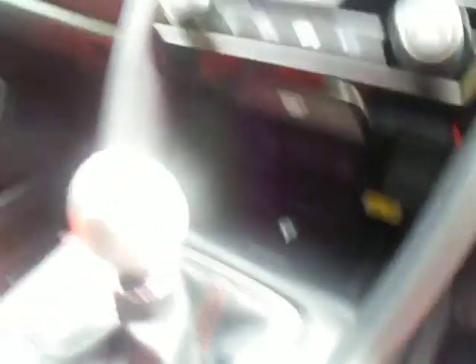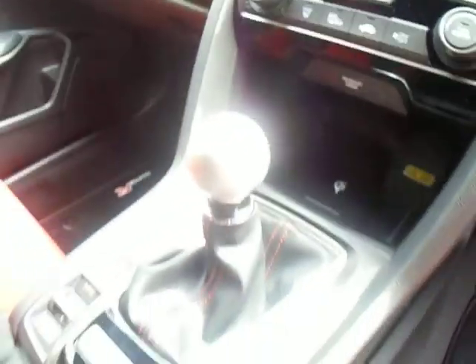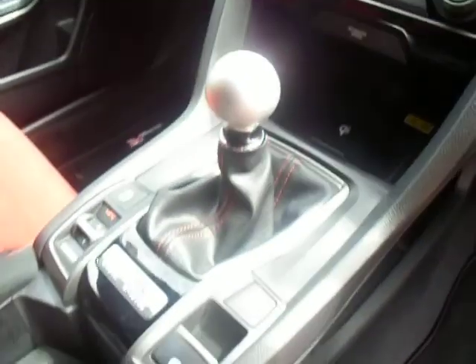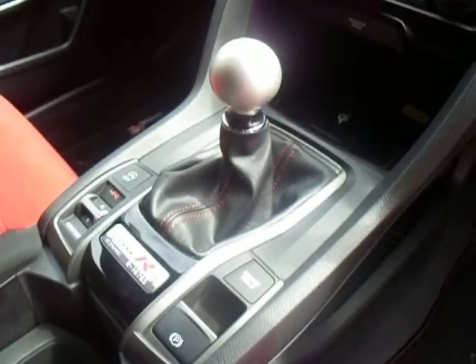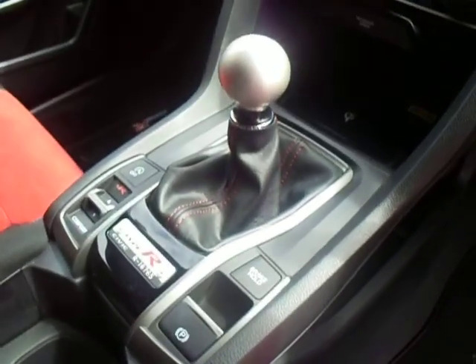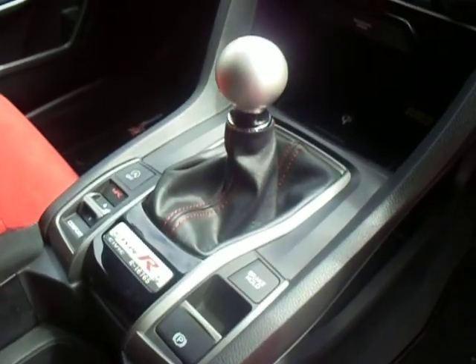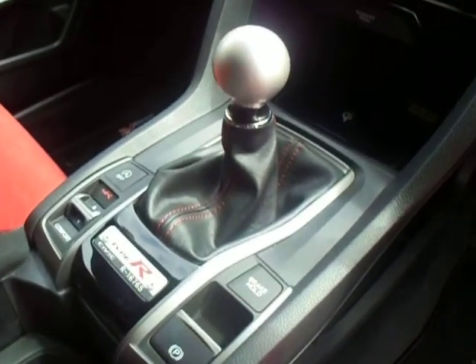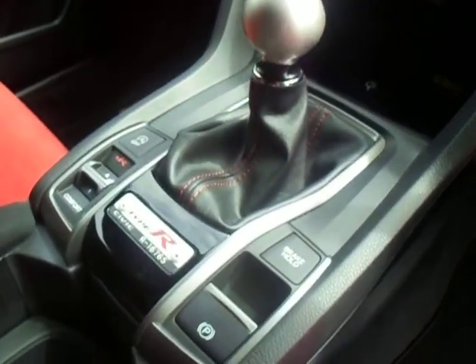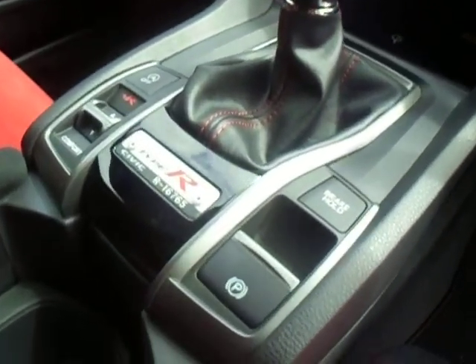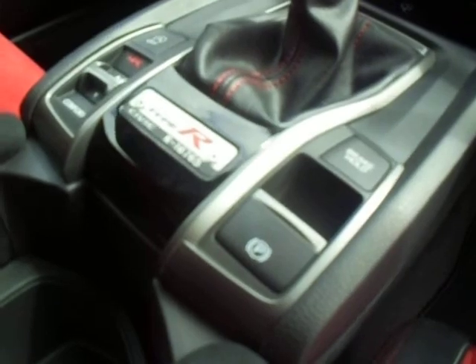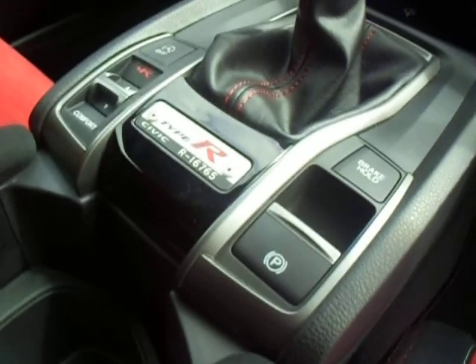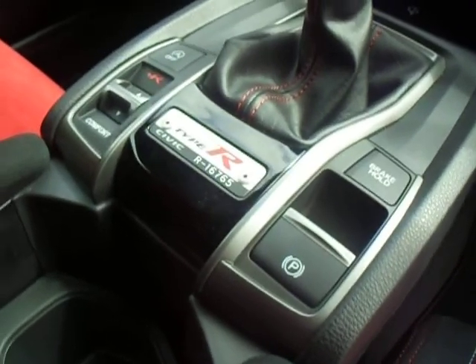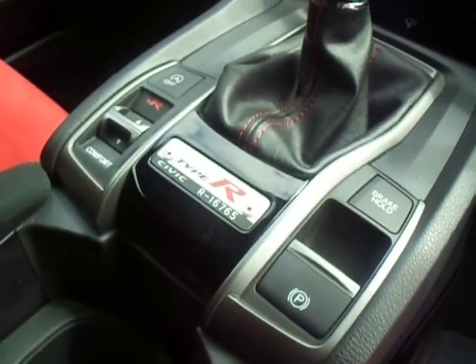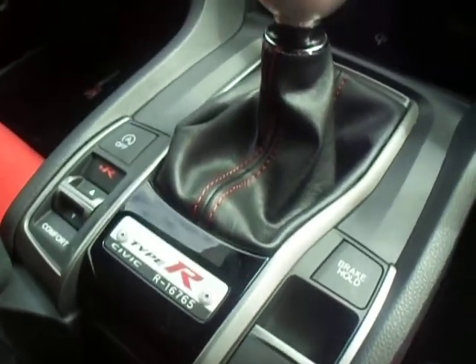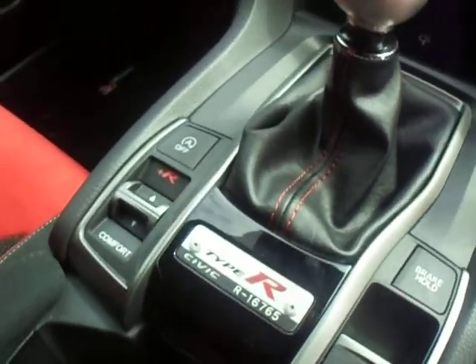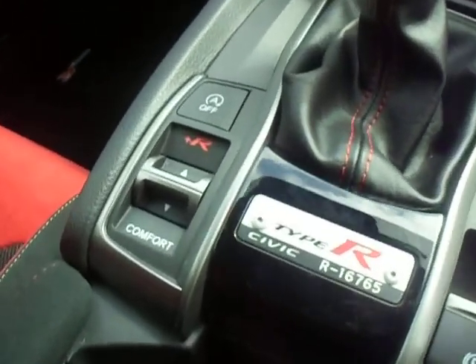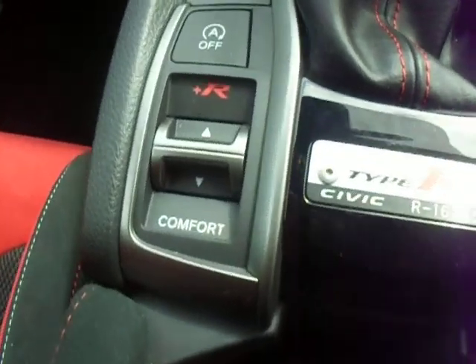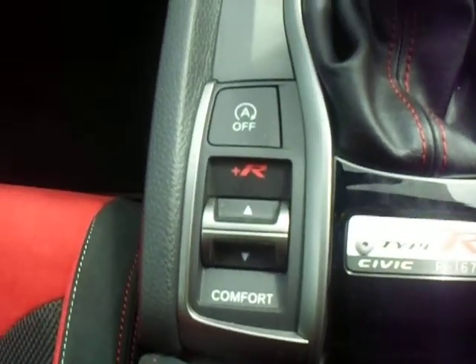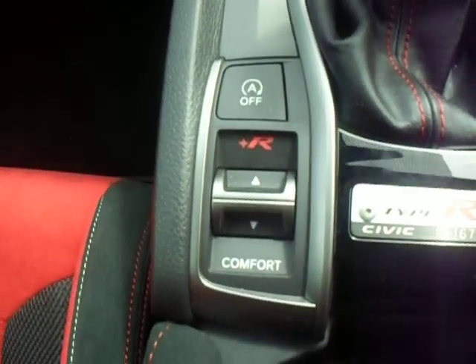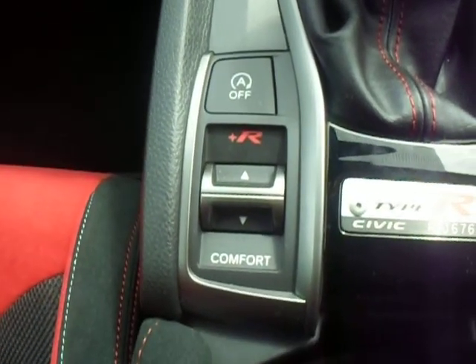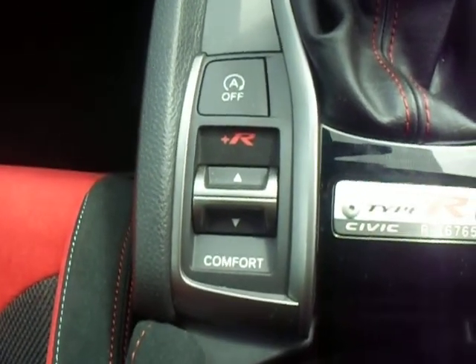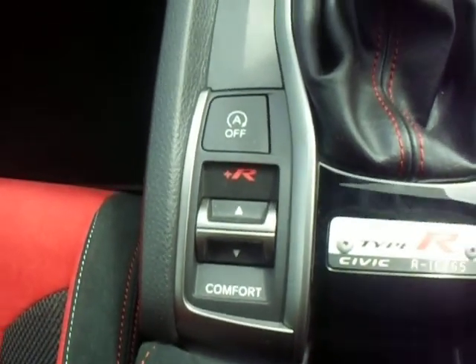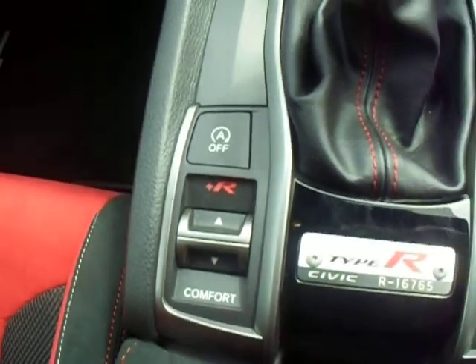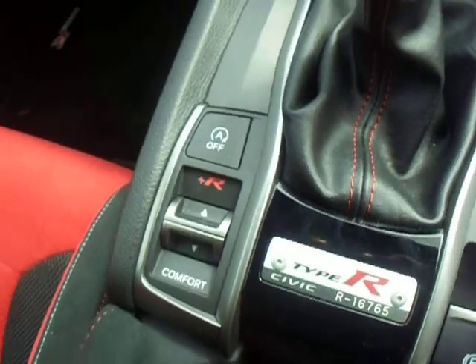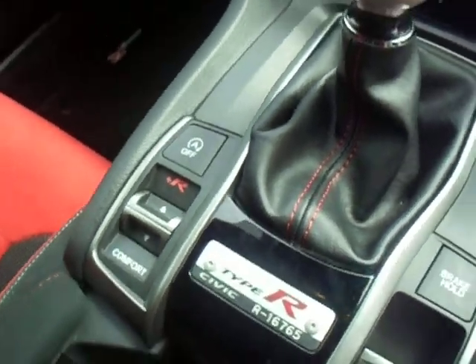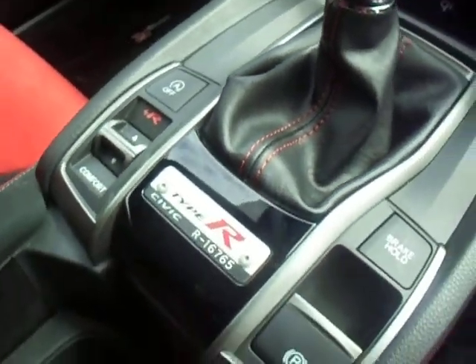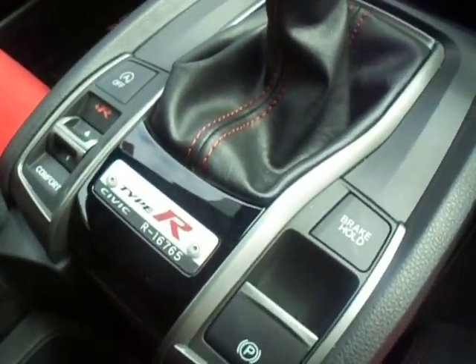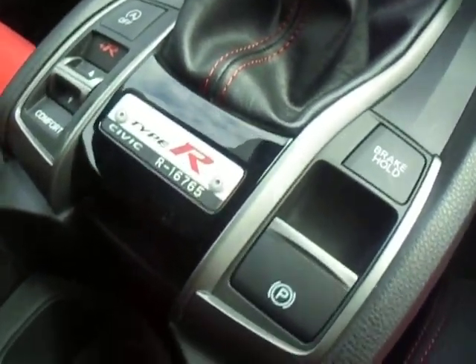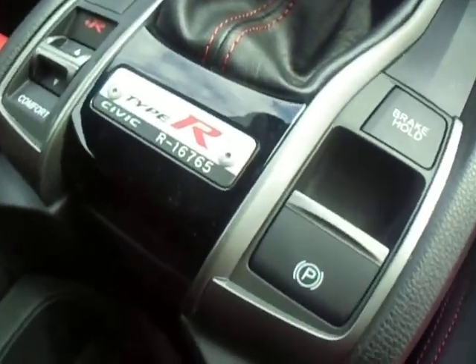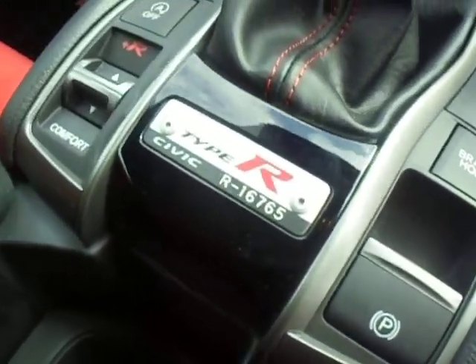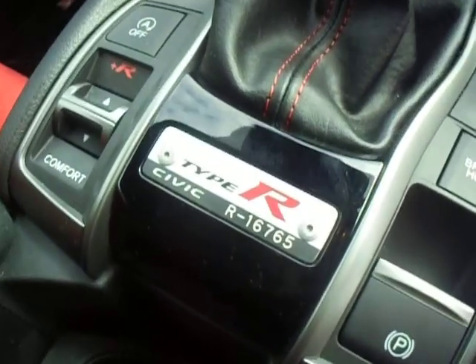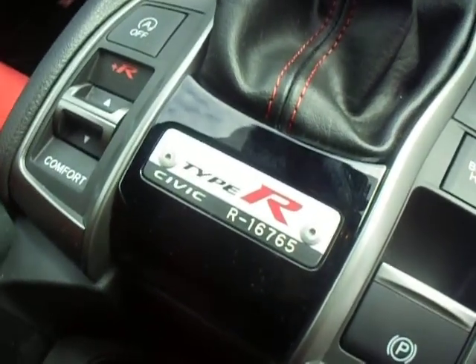The car features a 6-speed manual gearbox, electric handbrake, and the R setting. Each Type R also comes with its own unique serial number.